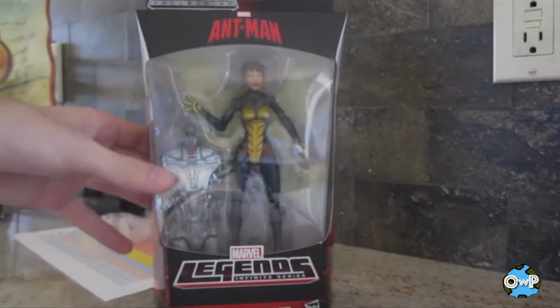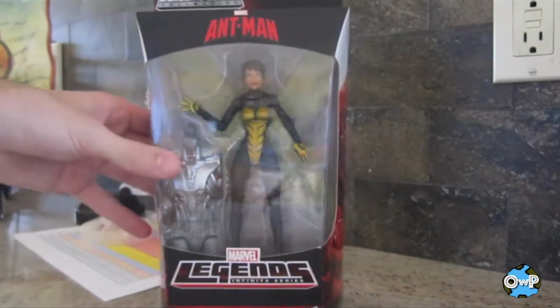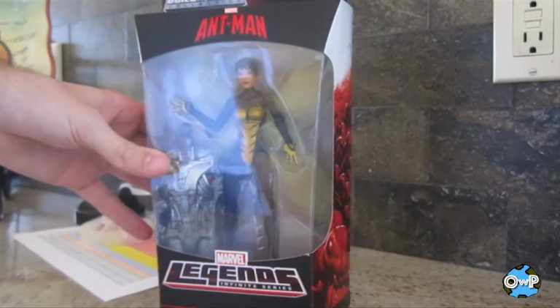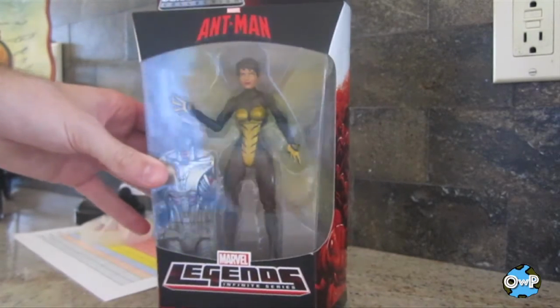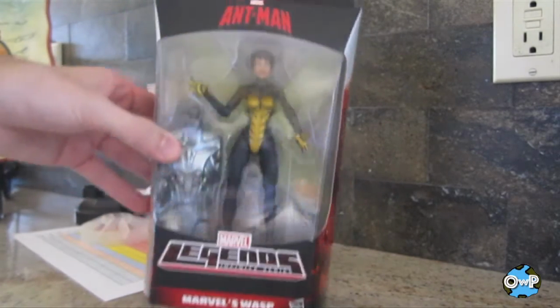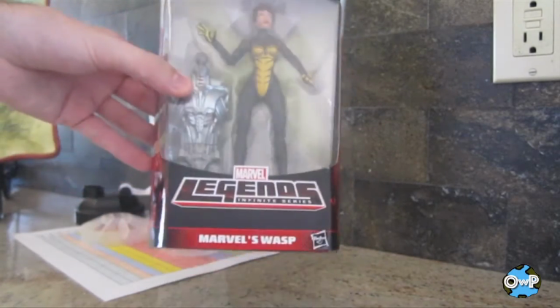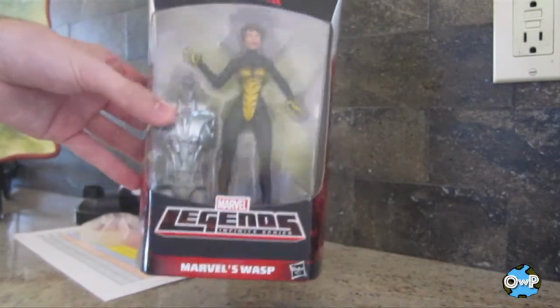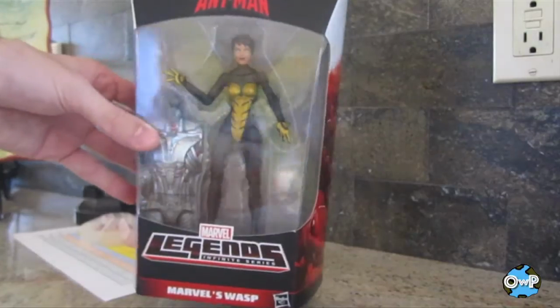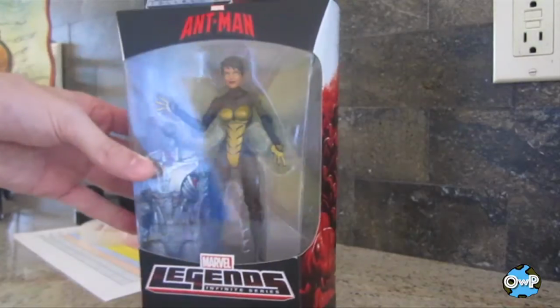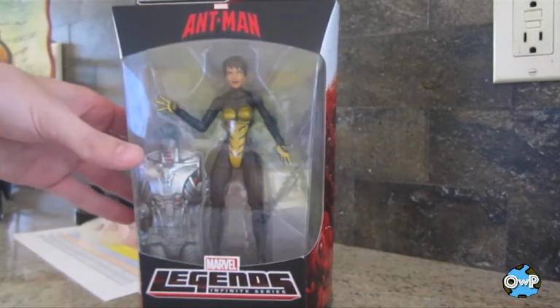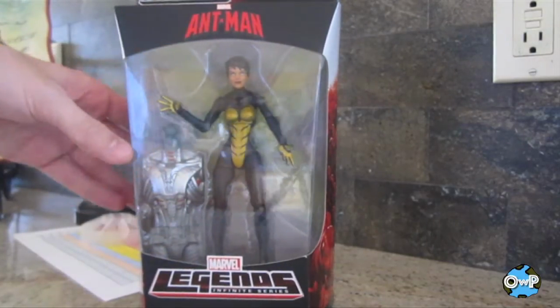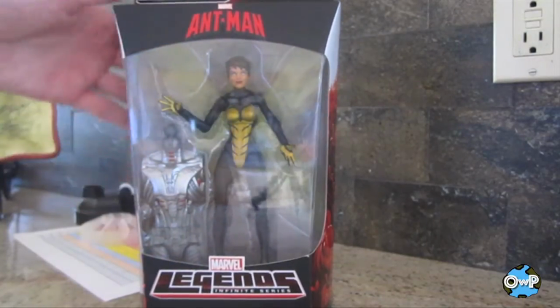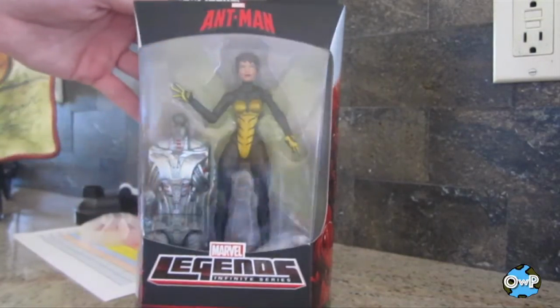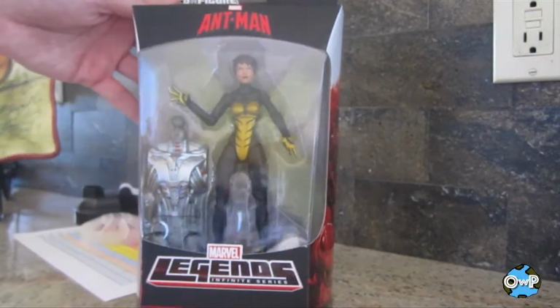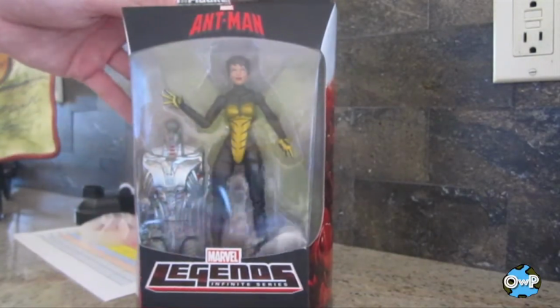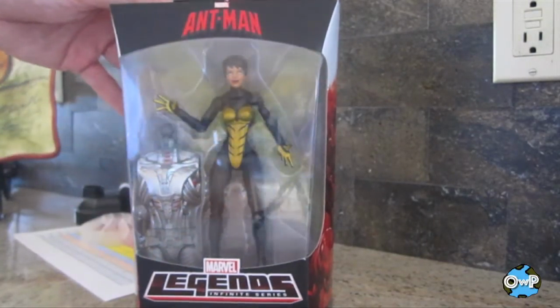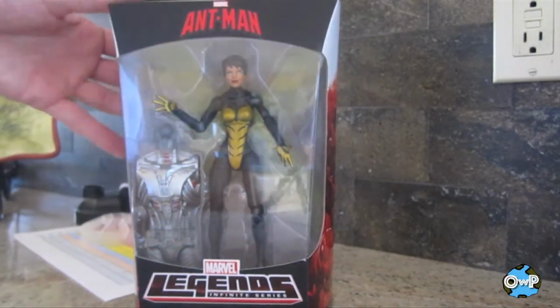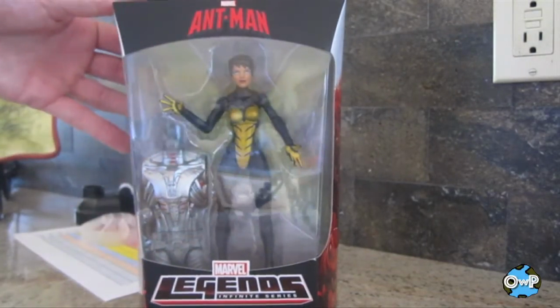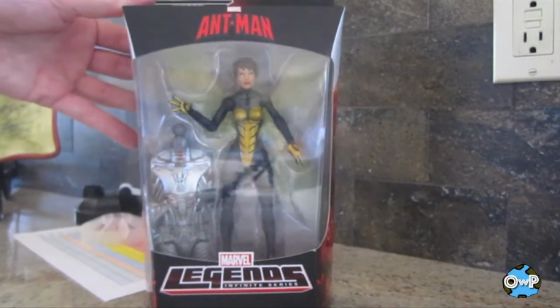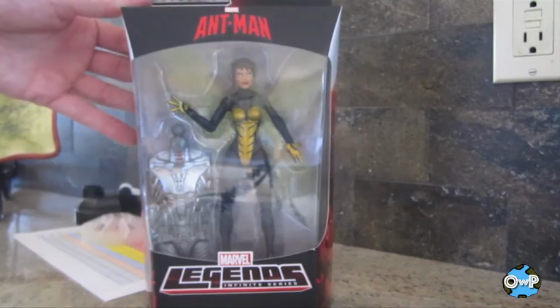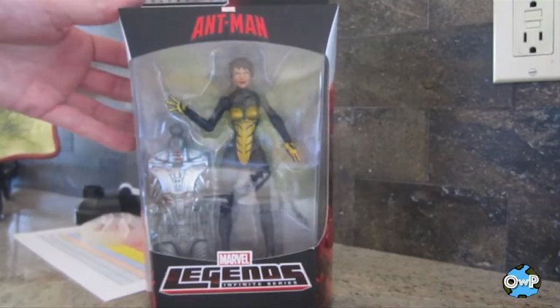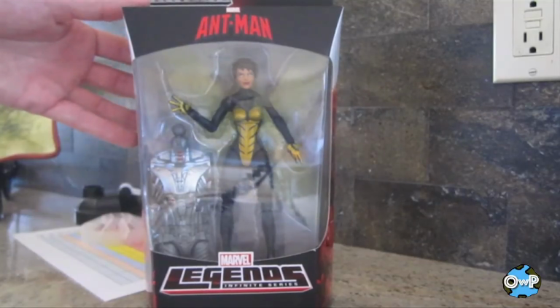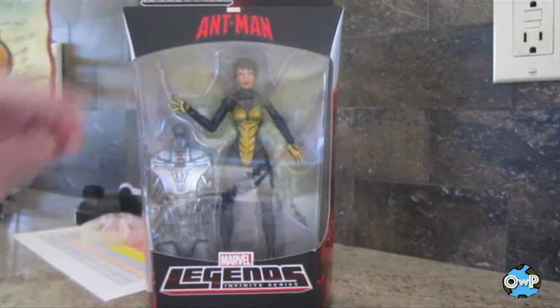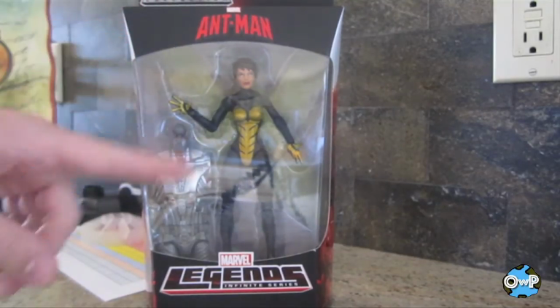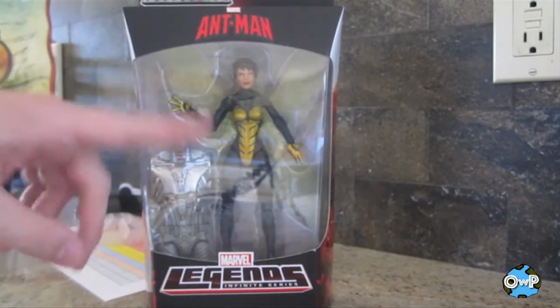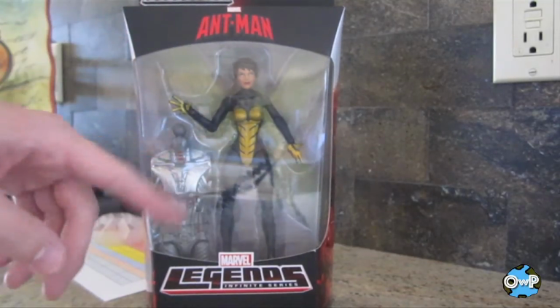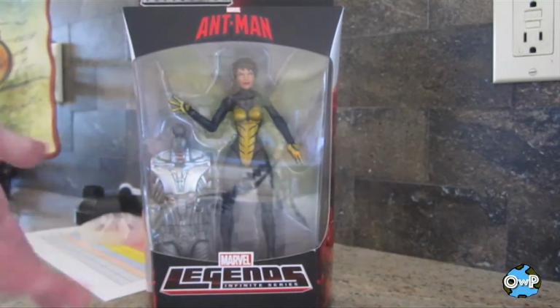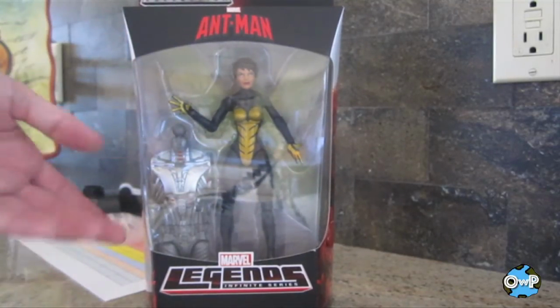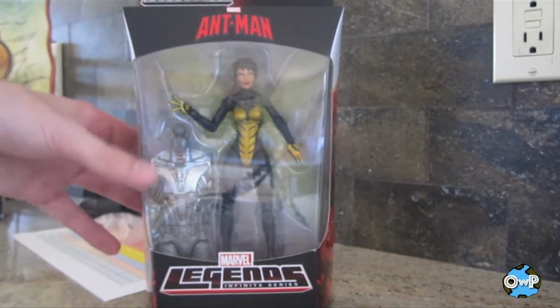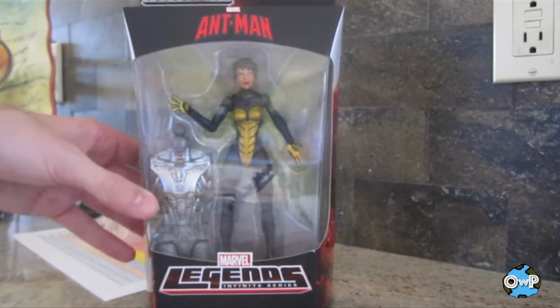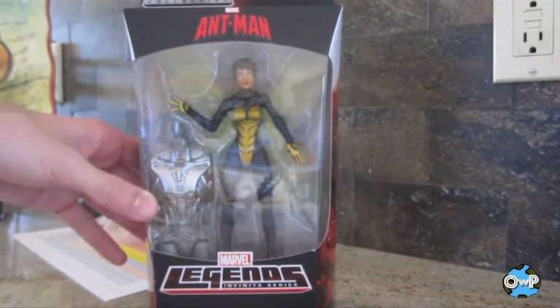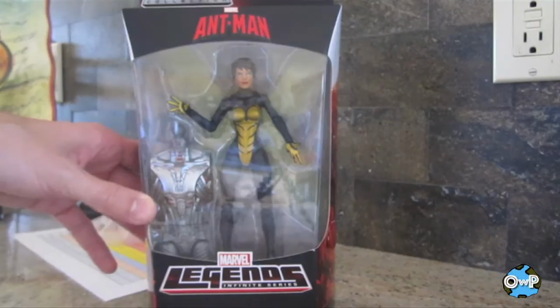Today let's take a look at this Ant-Man Legends Wasp figure. I bought this figure originally because A, I don't have a Wasp figure, and B, I was planning on making a custom out of it. So this is kind of just to see if that'll work for my purposes.